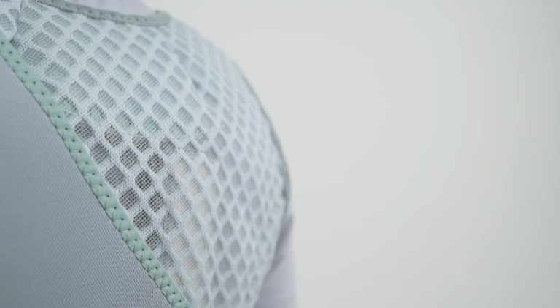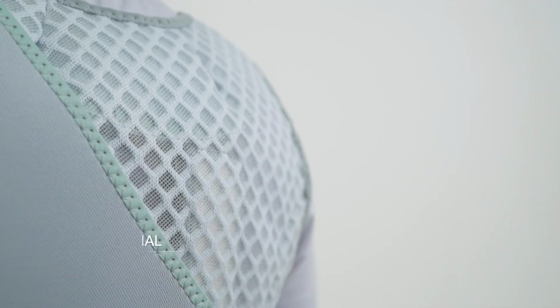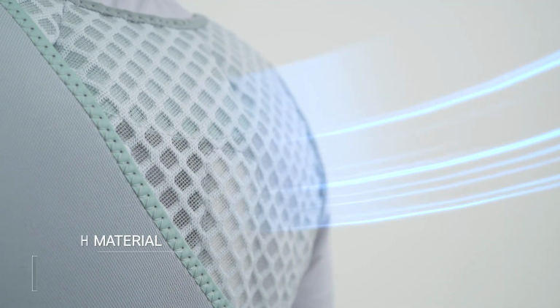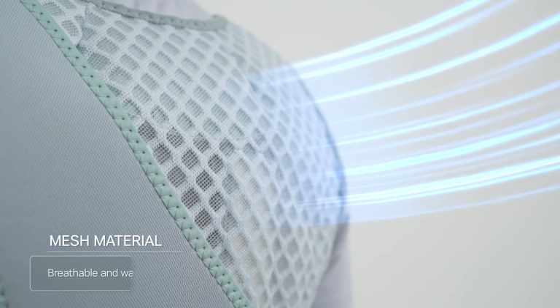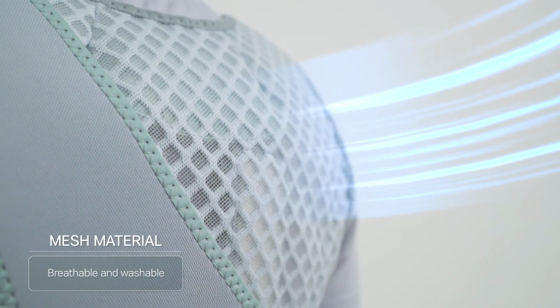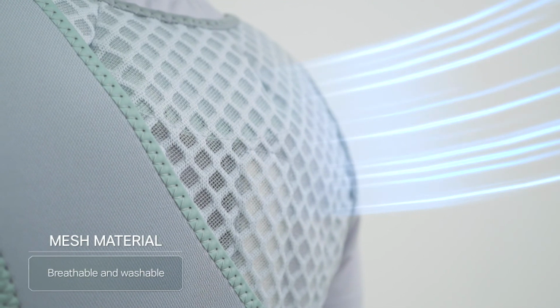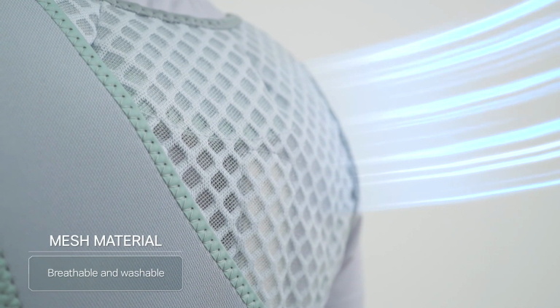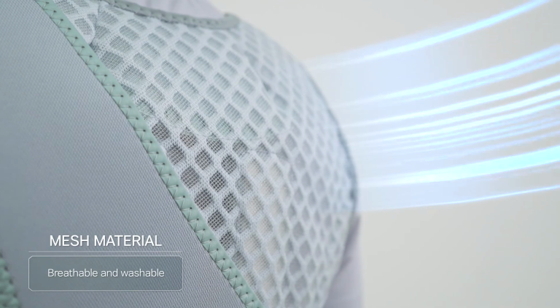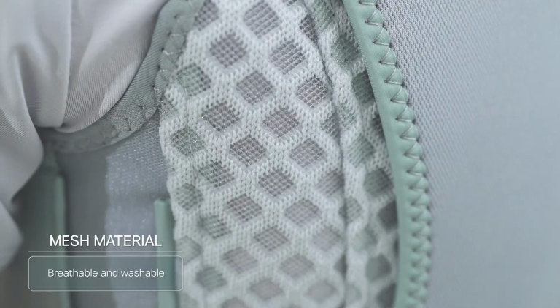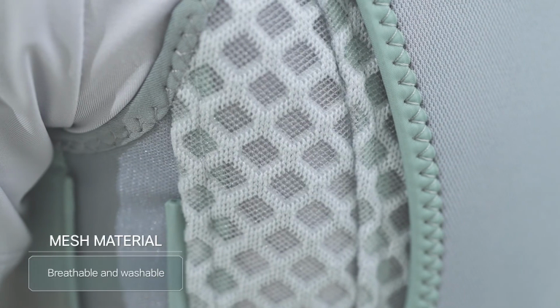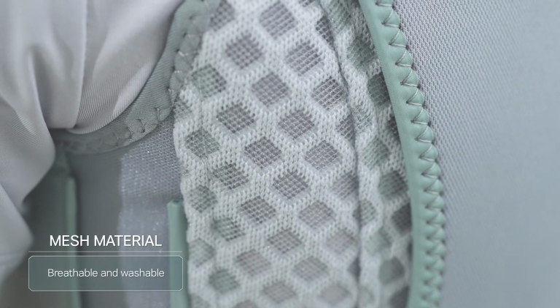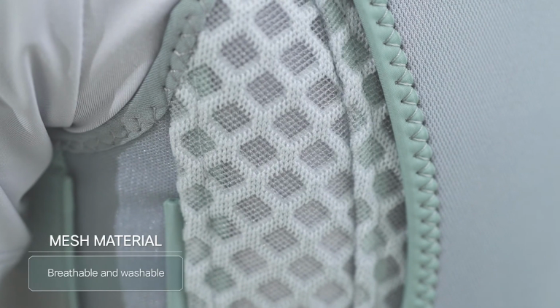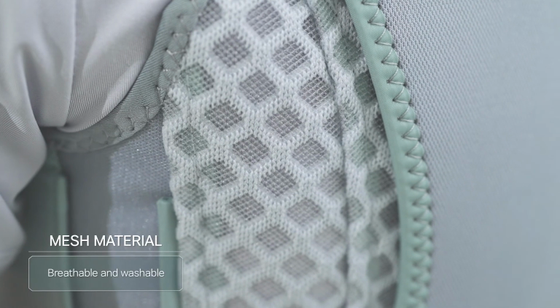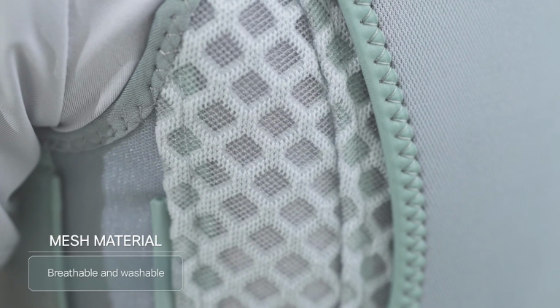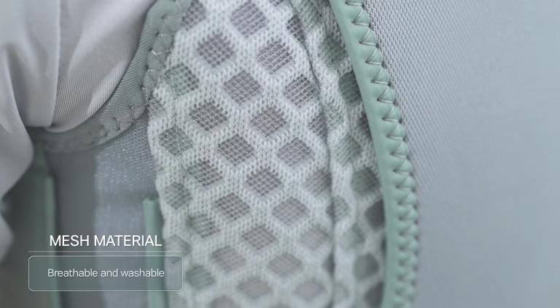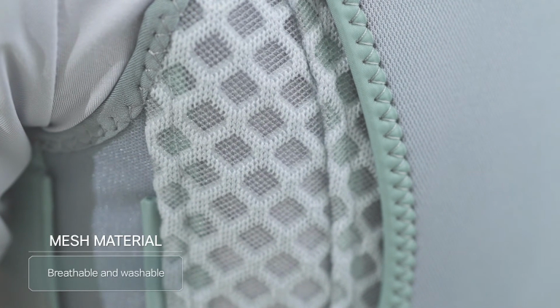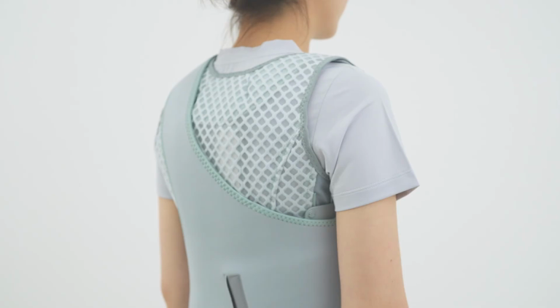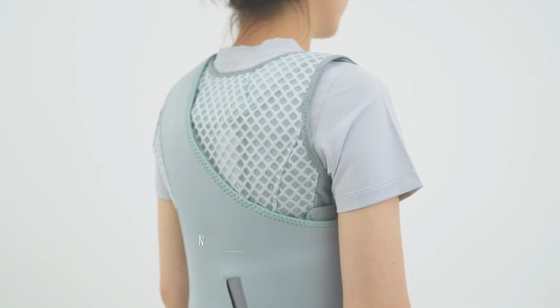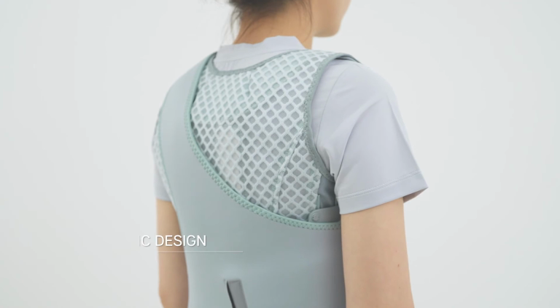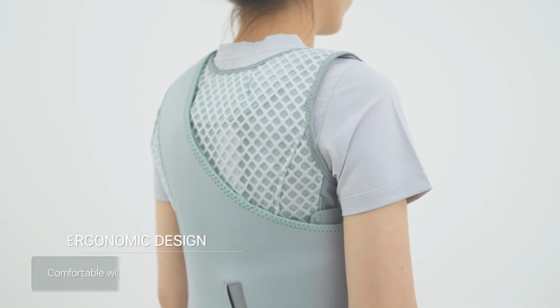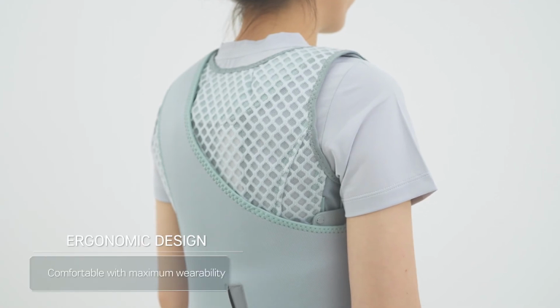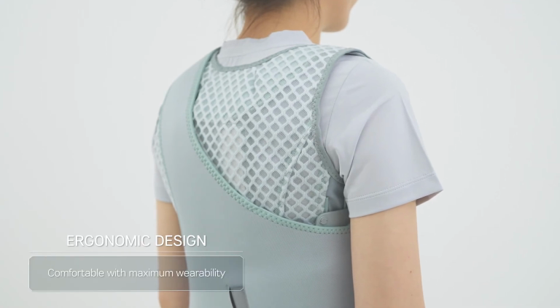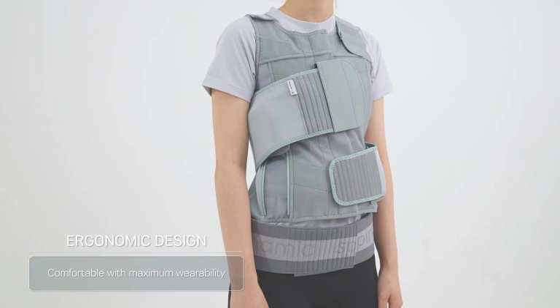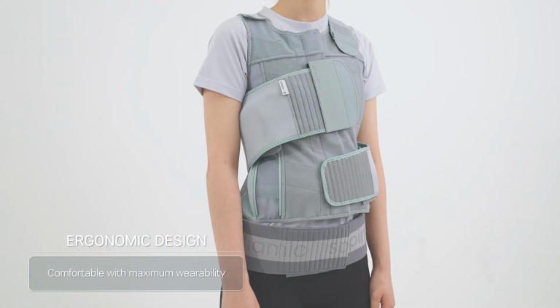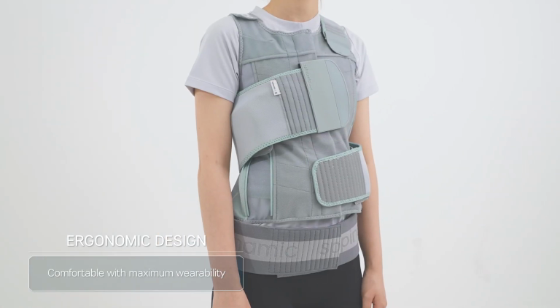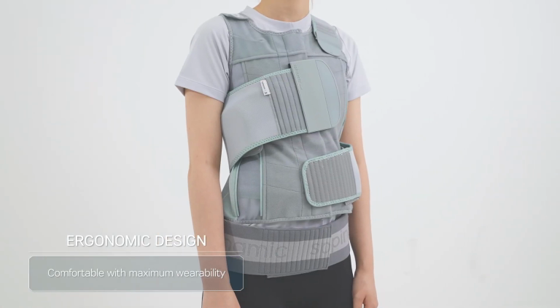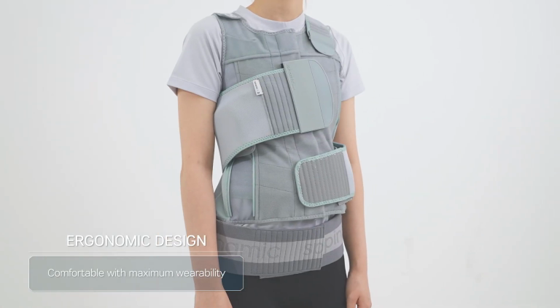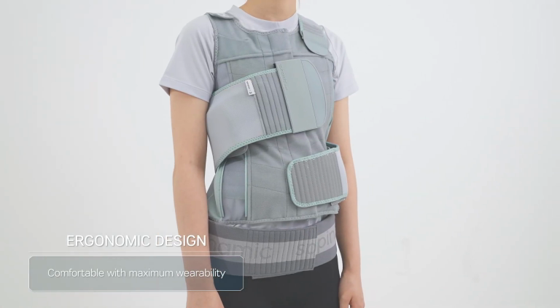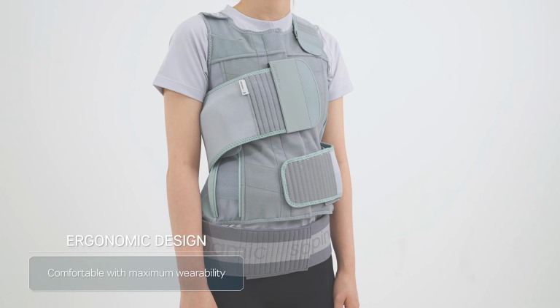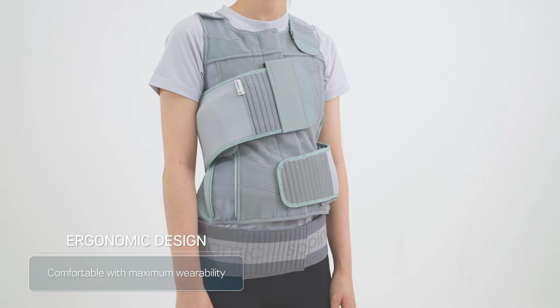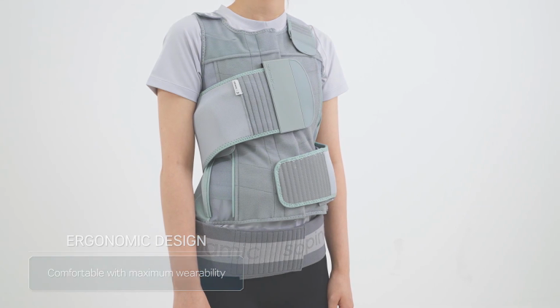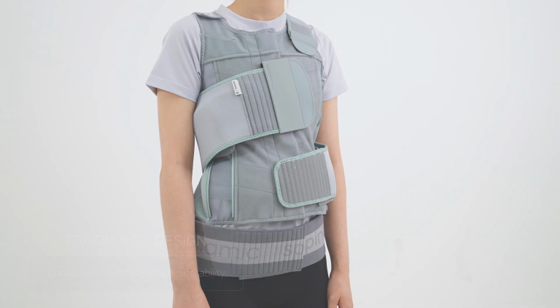The special mesh material of Spinamic has excellent breathability and can be washed, making it extra hygienic. Finally, Spinamic's ergonomic design makes patients comfortable during long correction hours to enhance patients' quality of life.